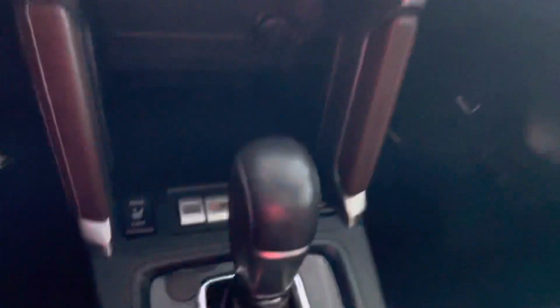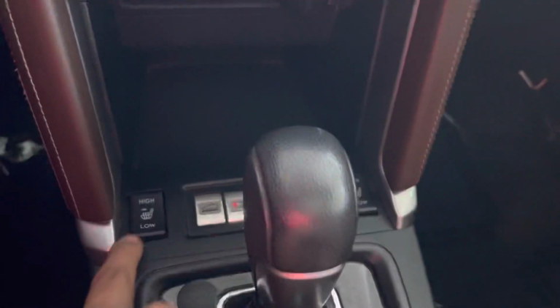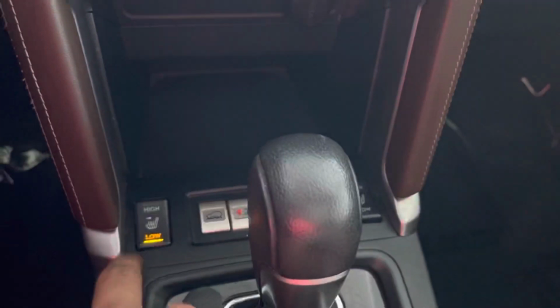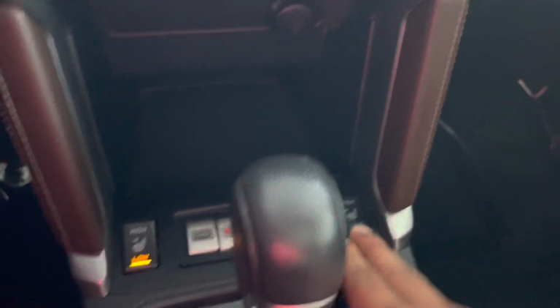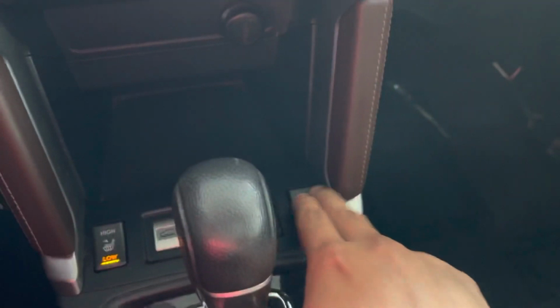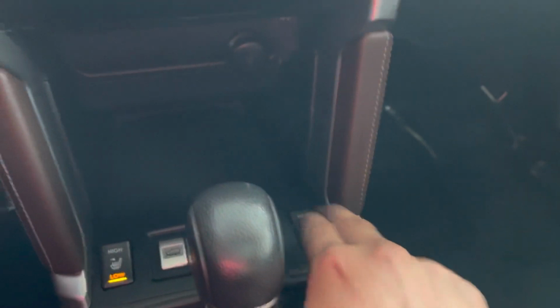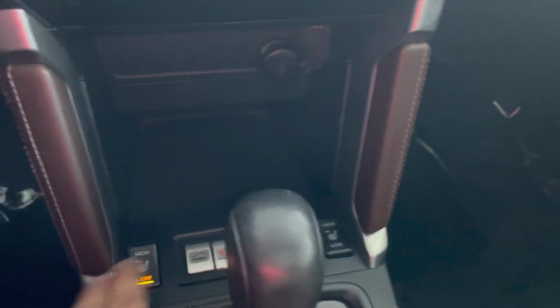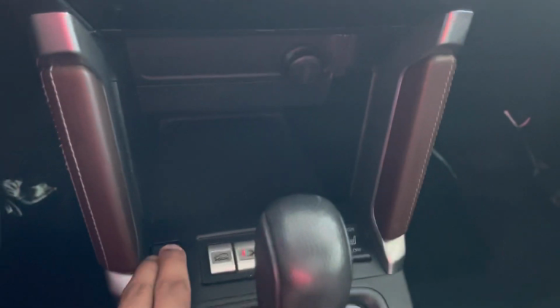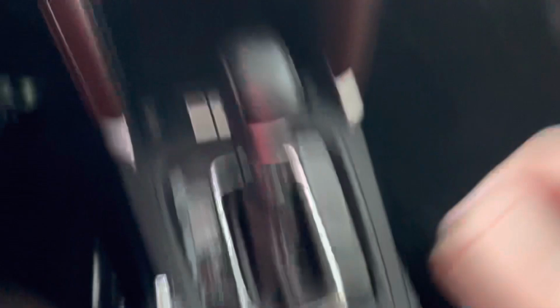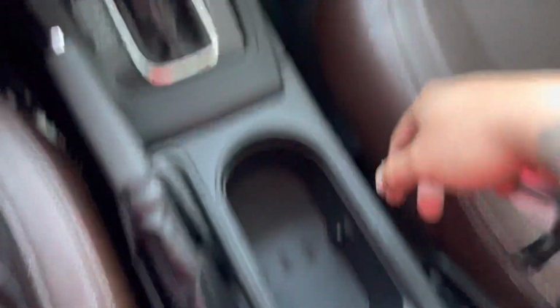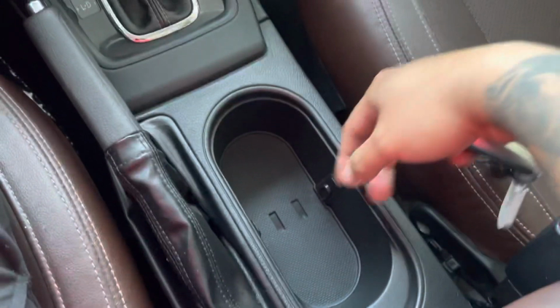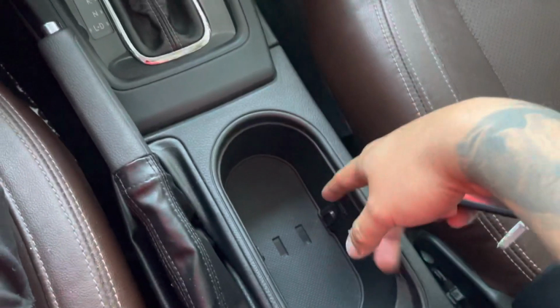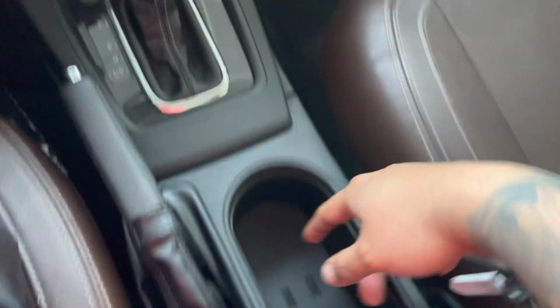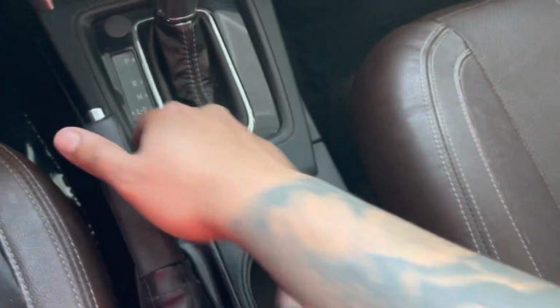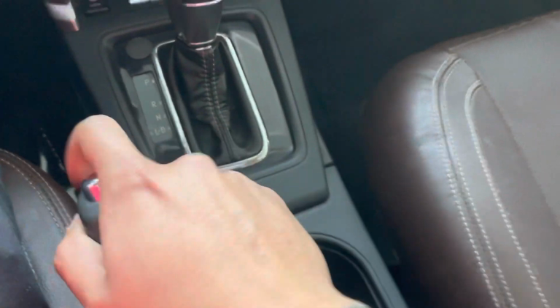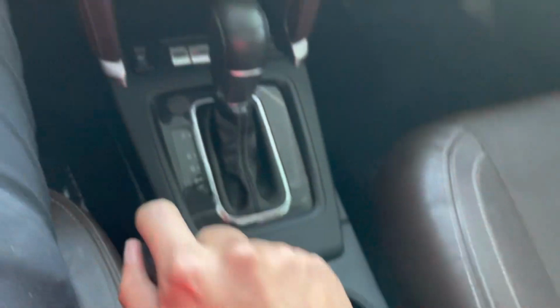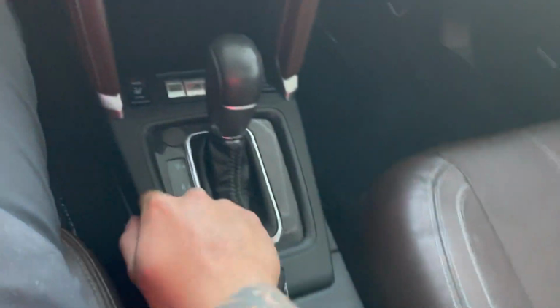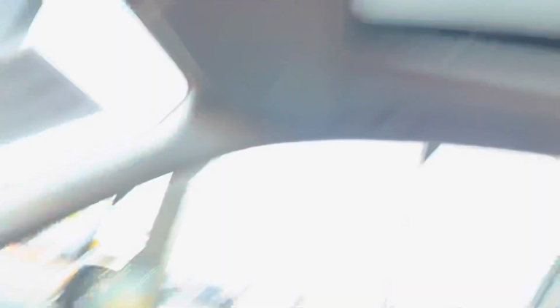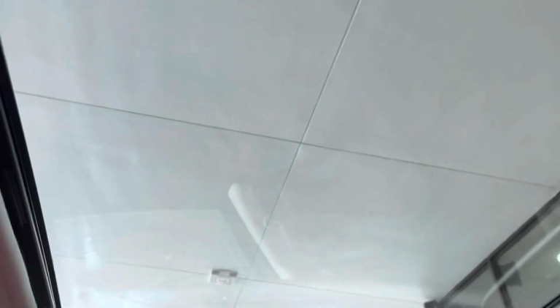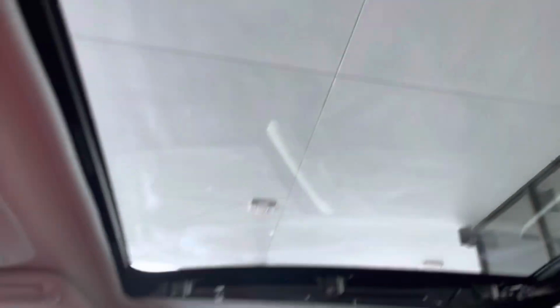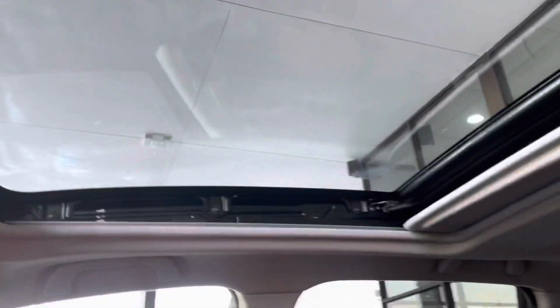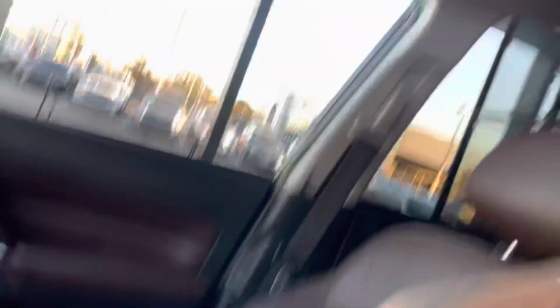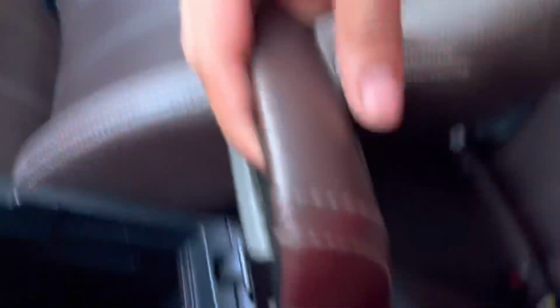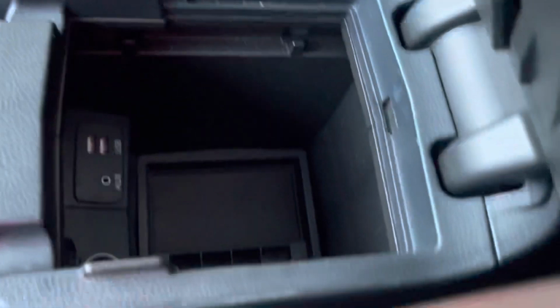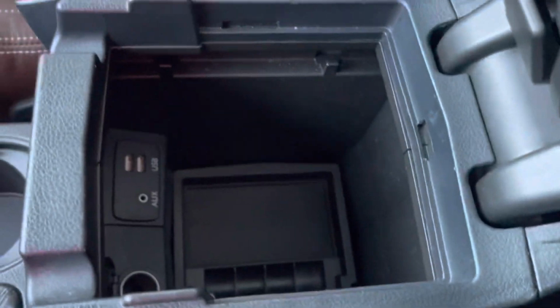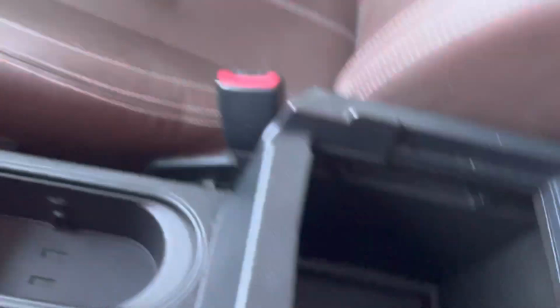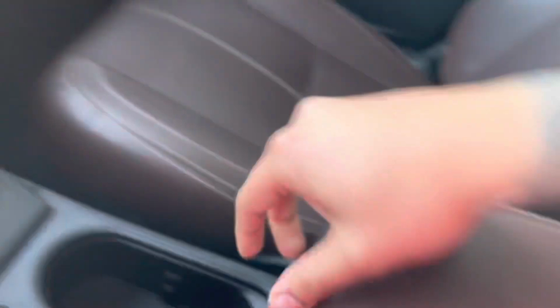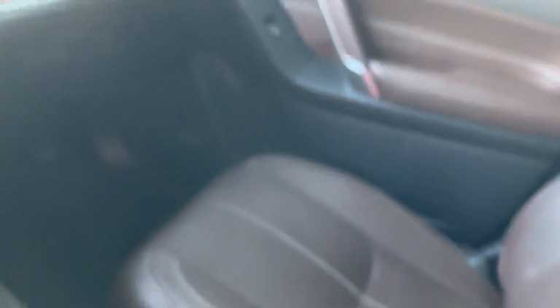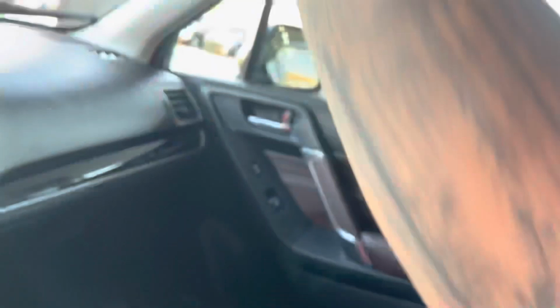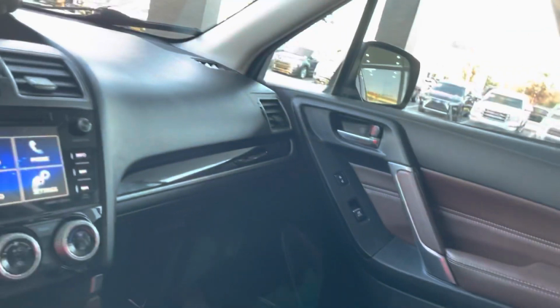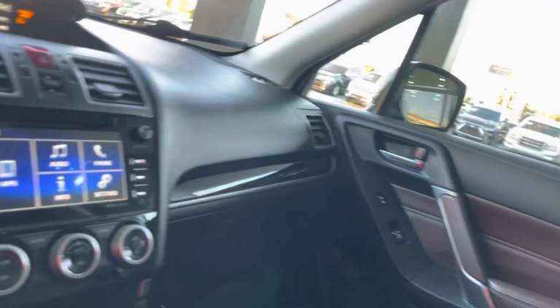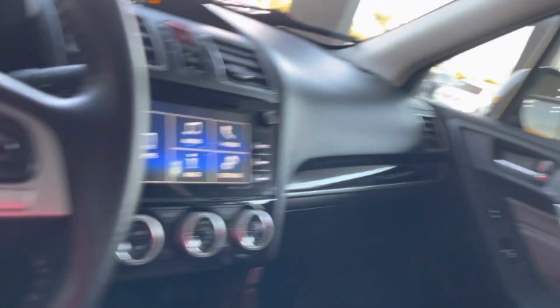We have outdoor heated seats for passengers, cup holders right here, and an e-brake — just needed that. There's also a big sunroof, storage over here with two USB ports, as you can see.